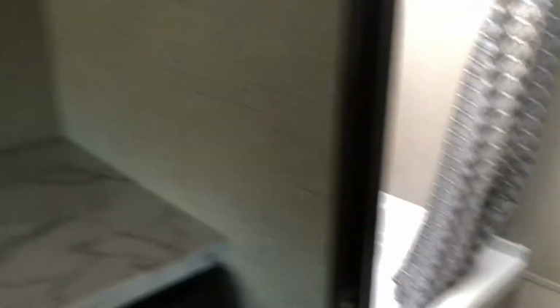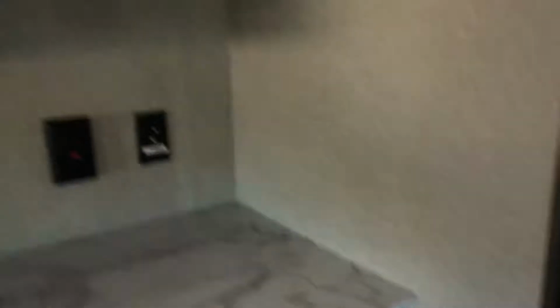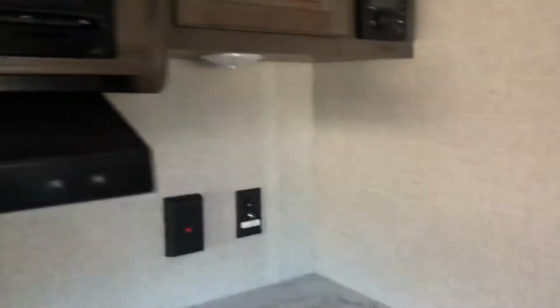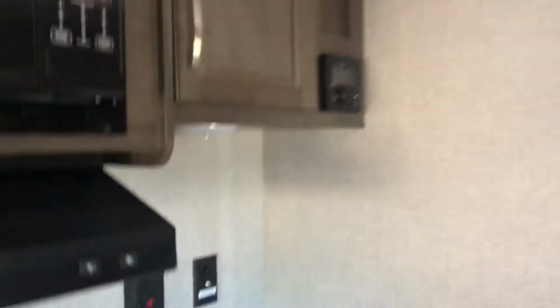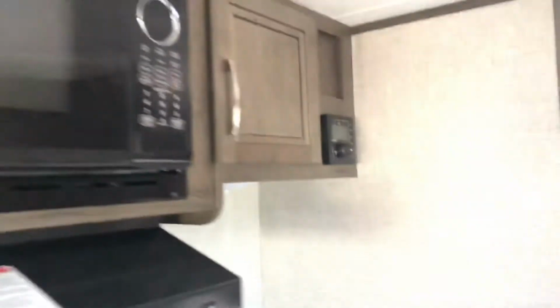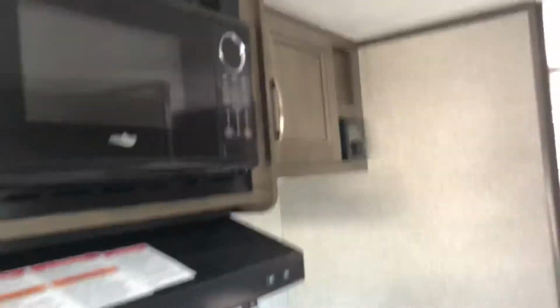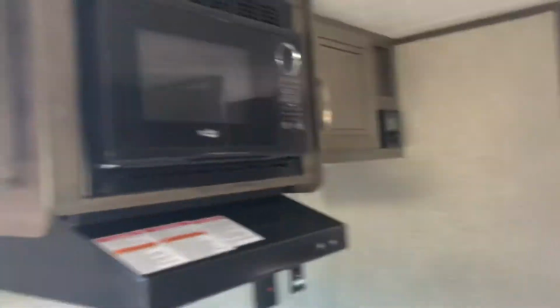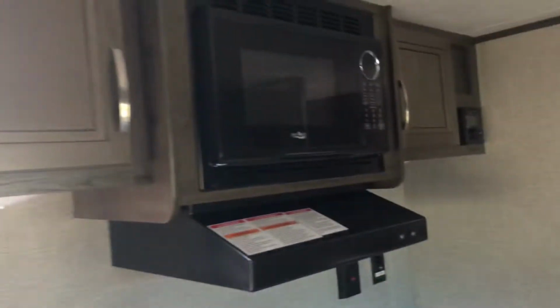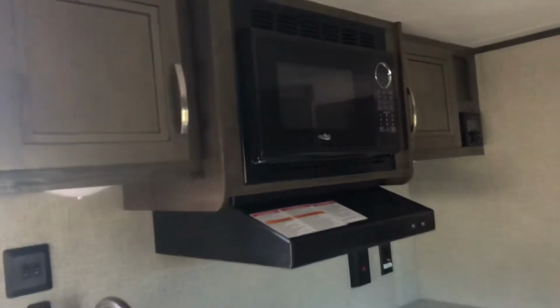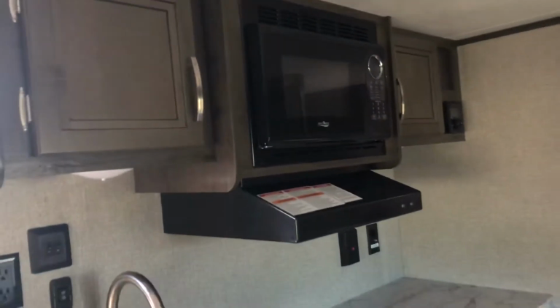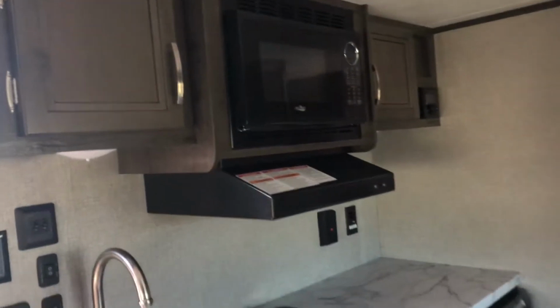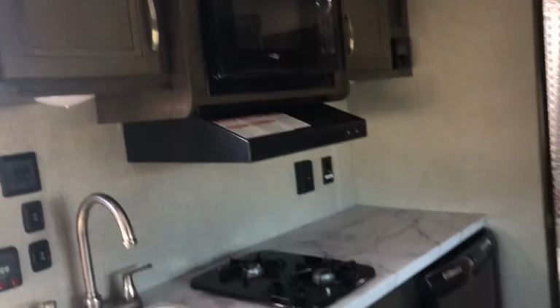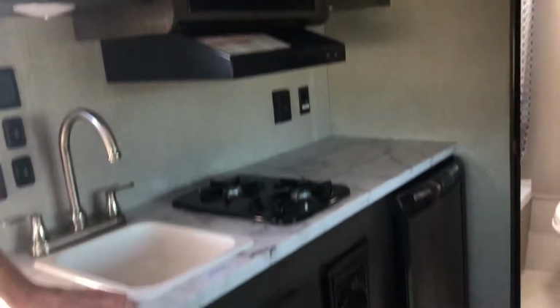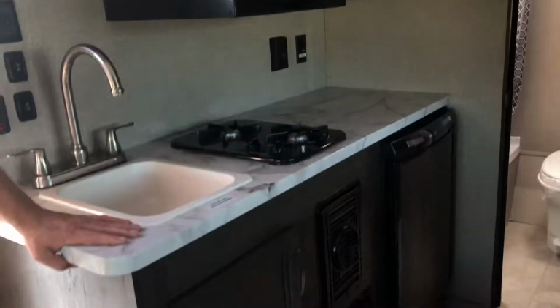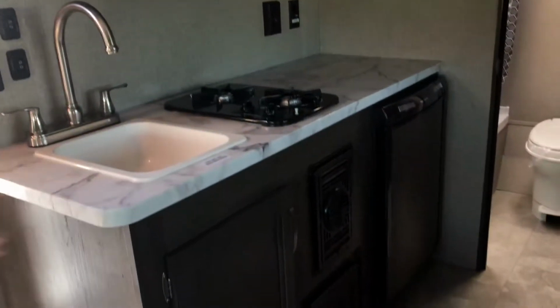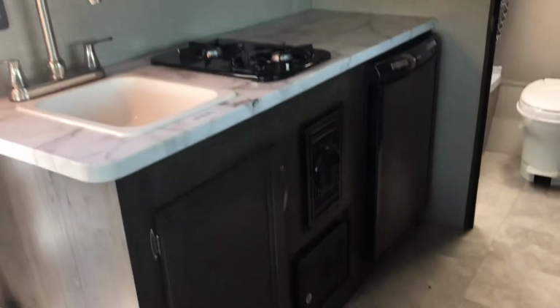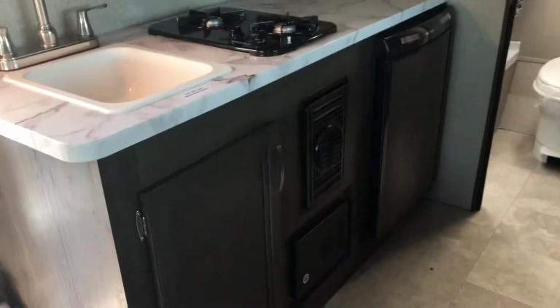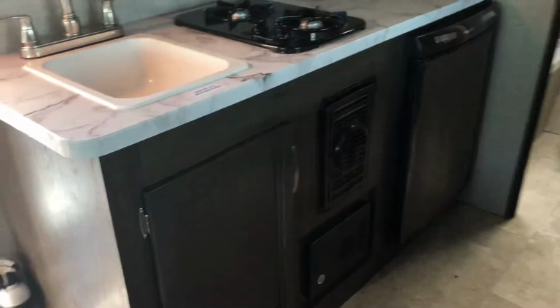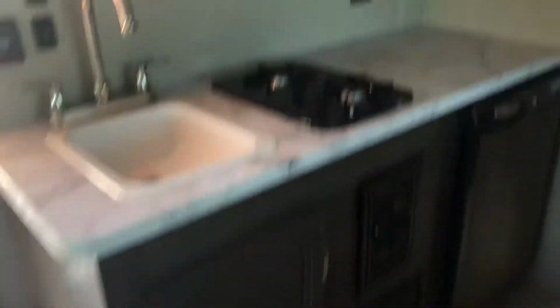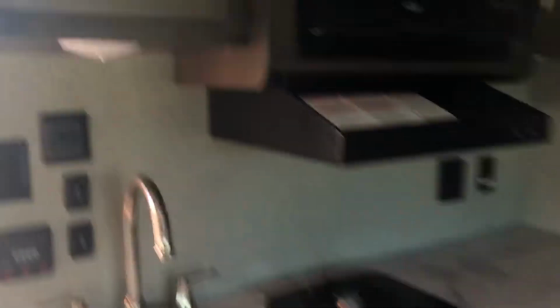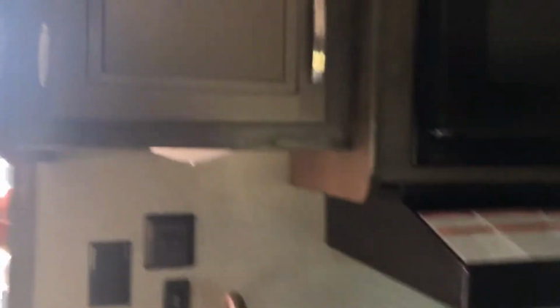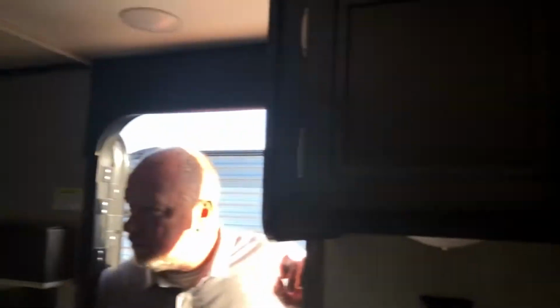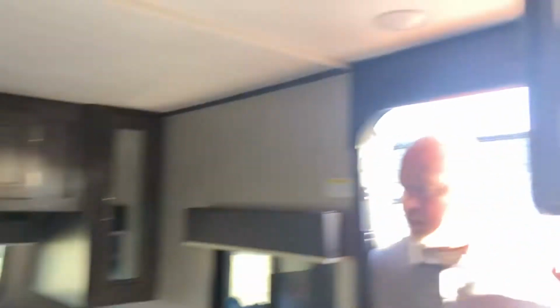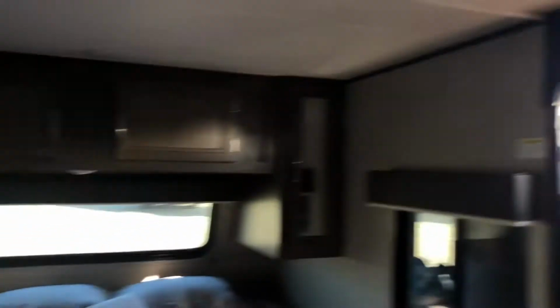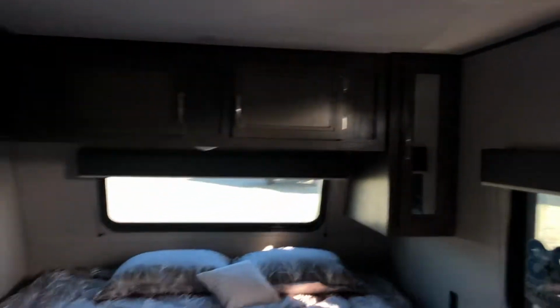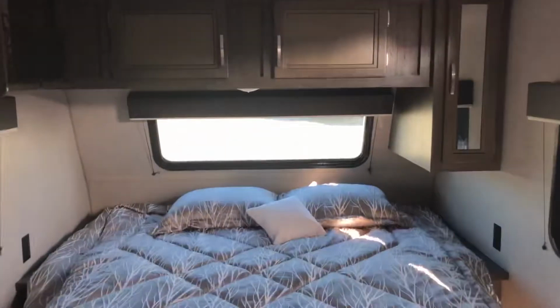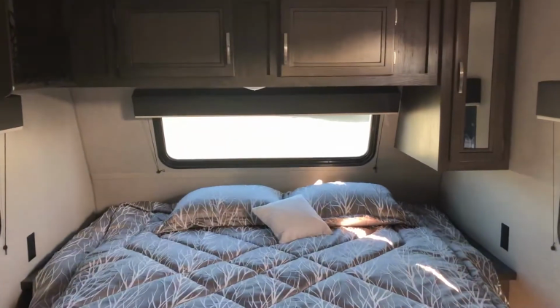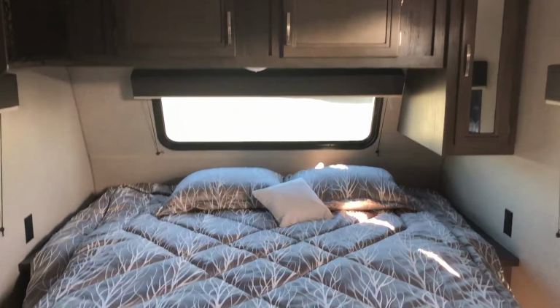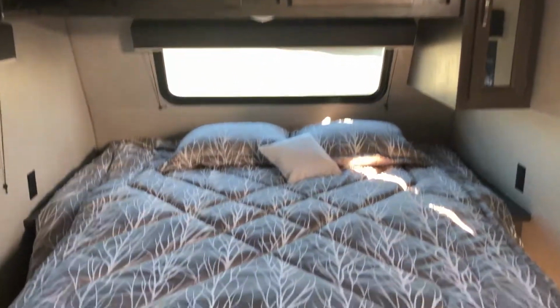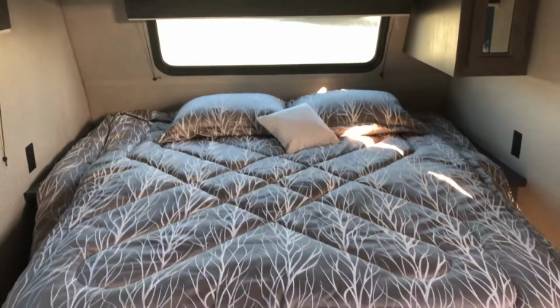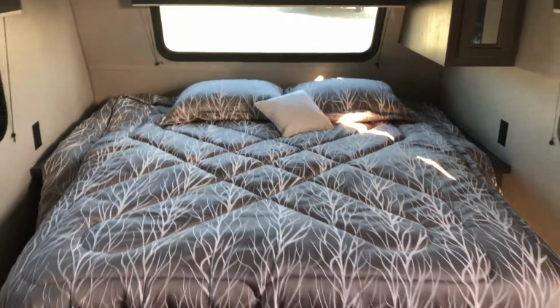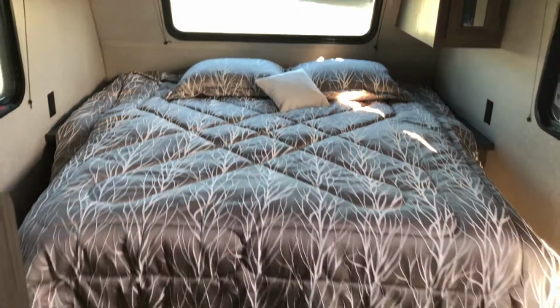Coming on around to the kitchen, a lot of counter space, AC and heat, another kitchen sink here, and then we've got the RV Queen bed, which you can access from underneath.